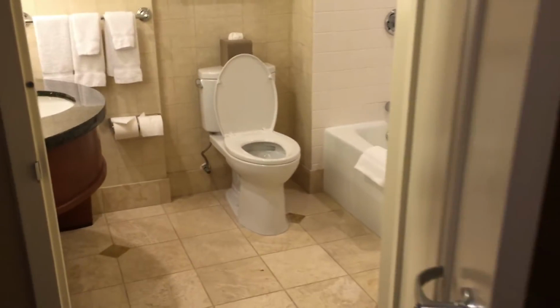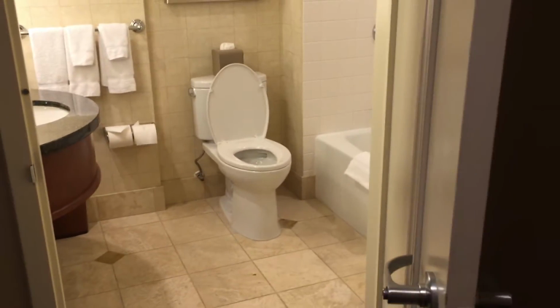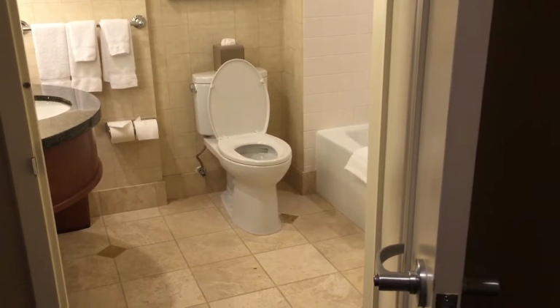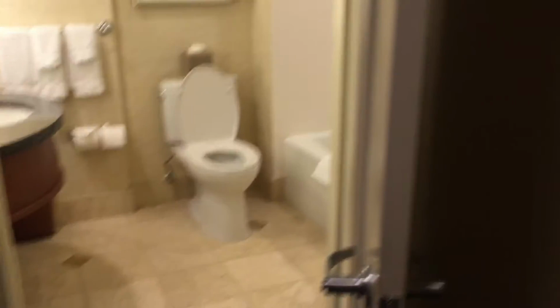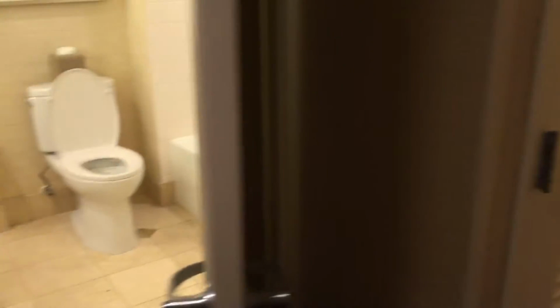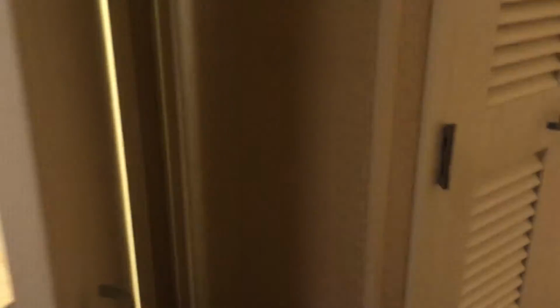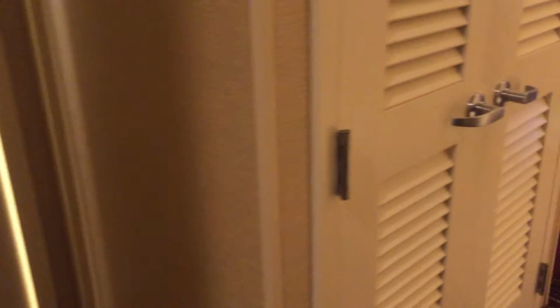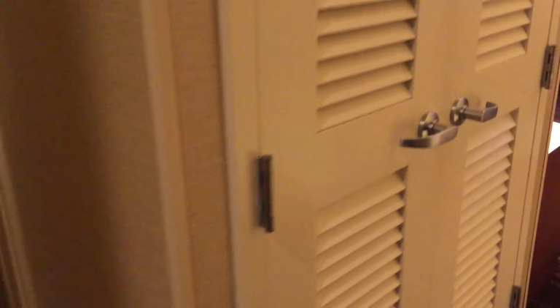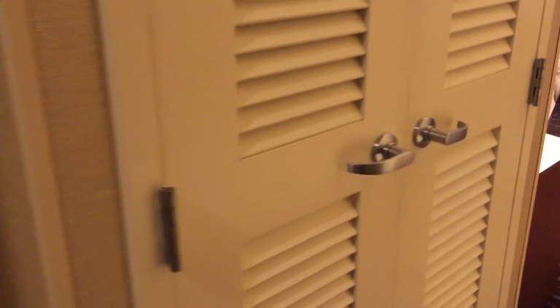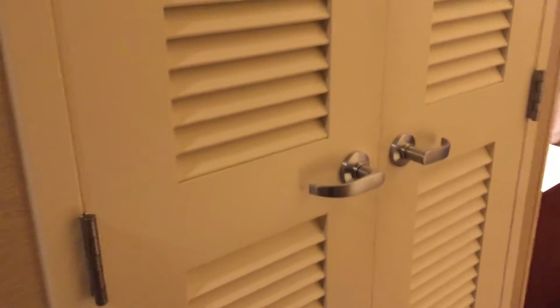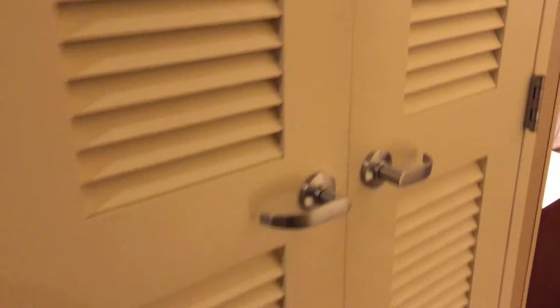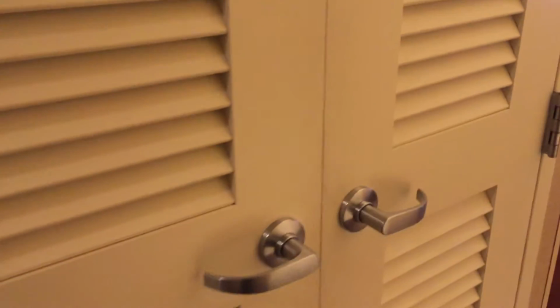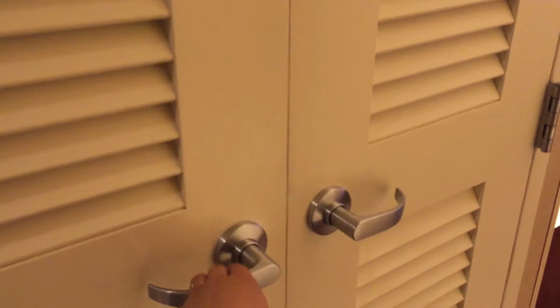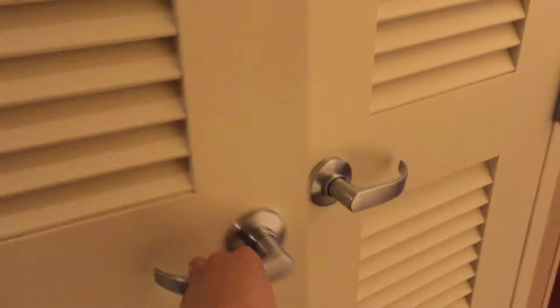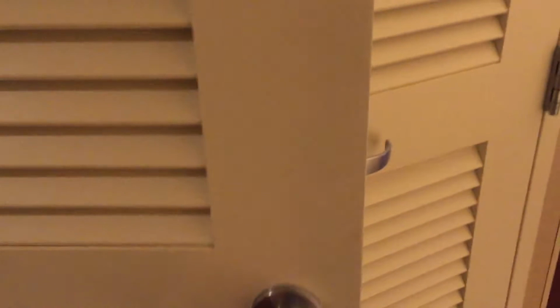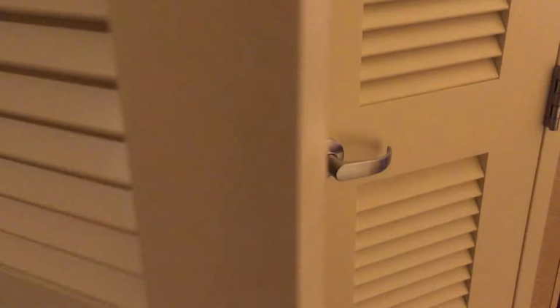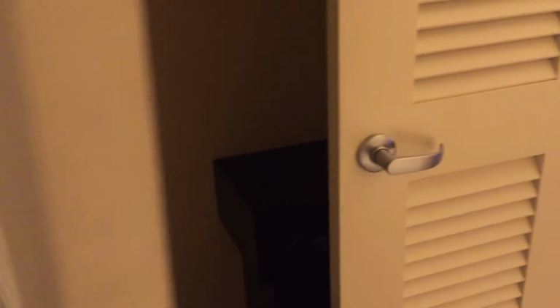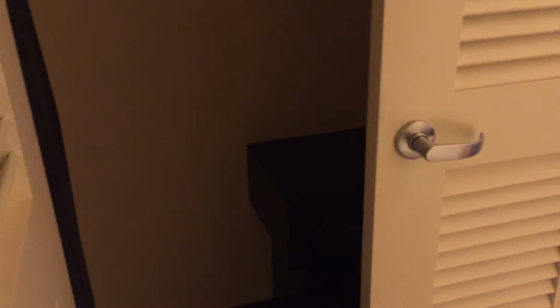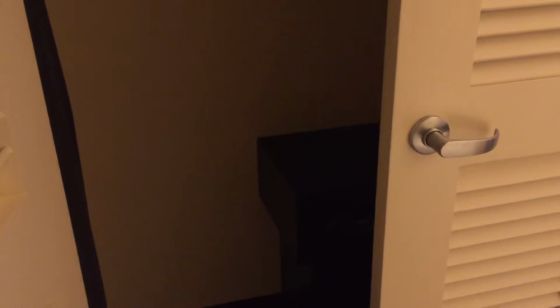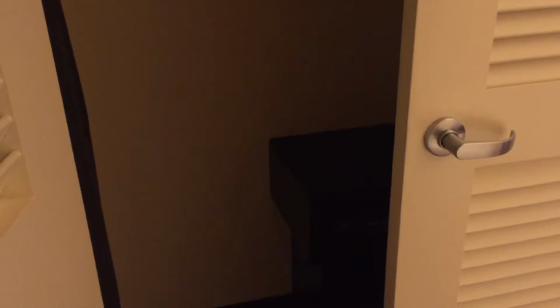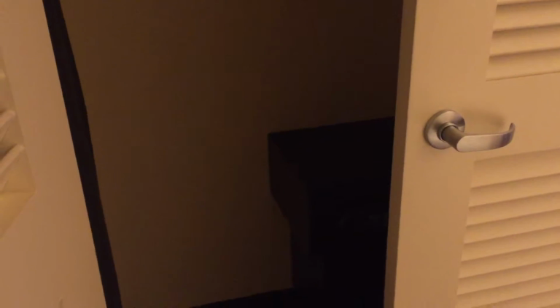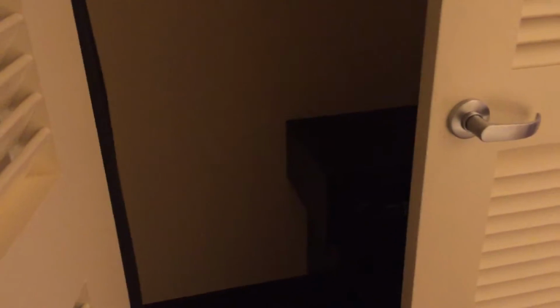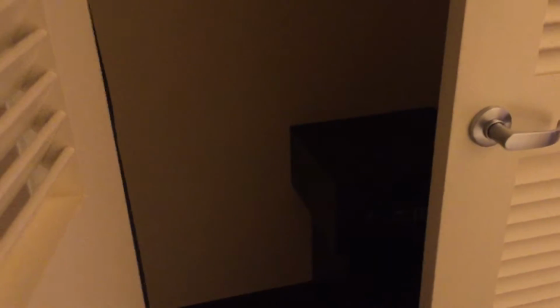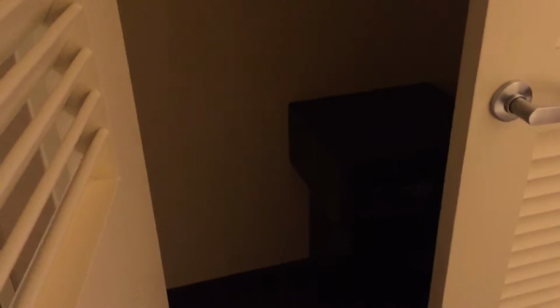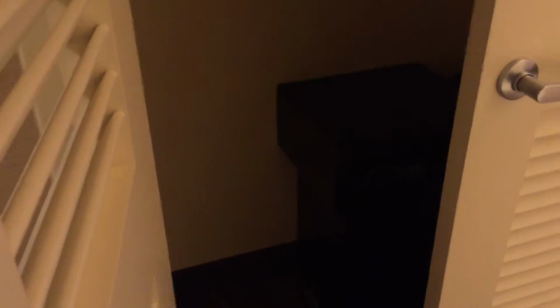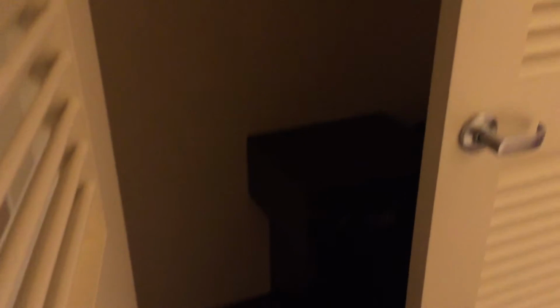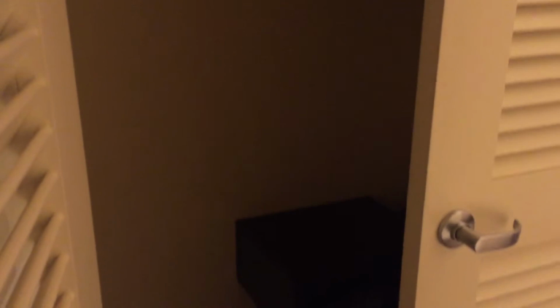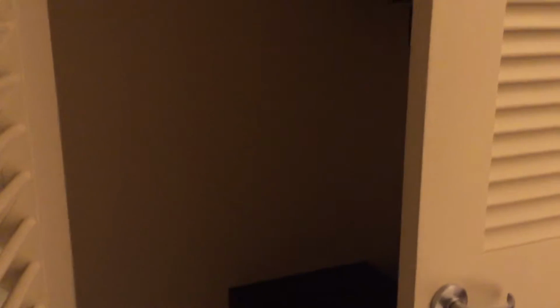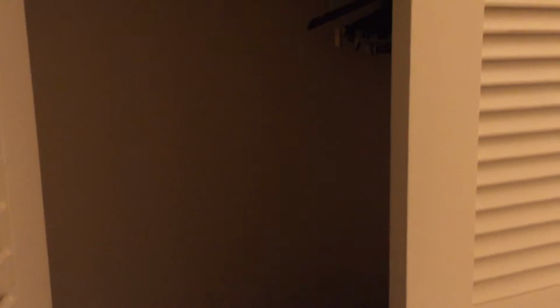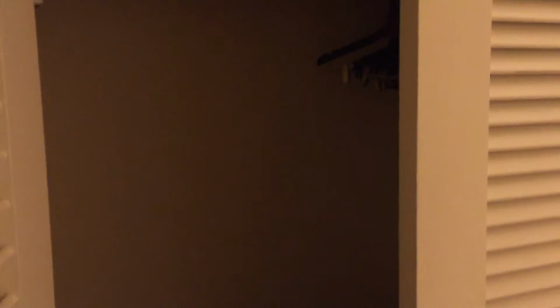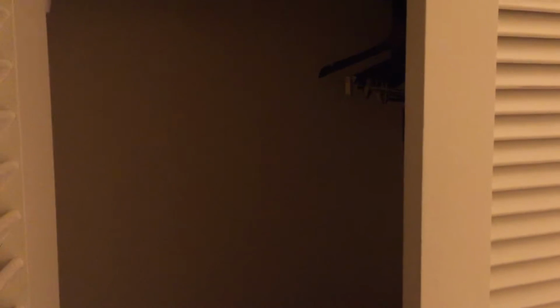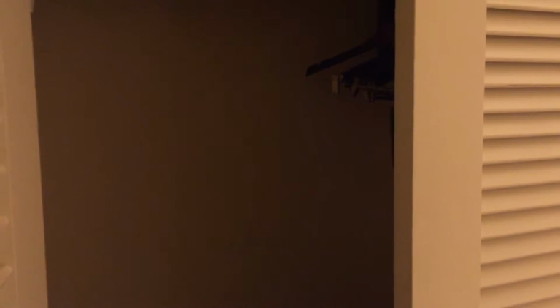Backing up out of that, we go to see the closet — double doors. It has the iron, the ironing board, a safe, a couple of hangers, and the dry cleaning slip.